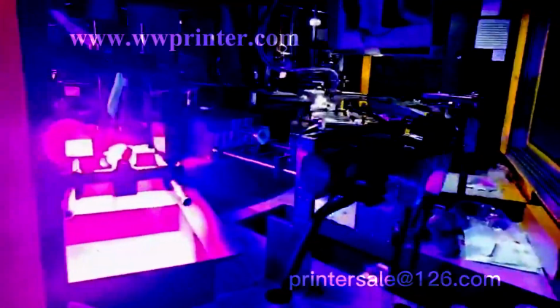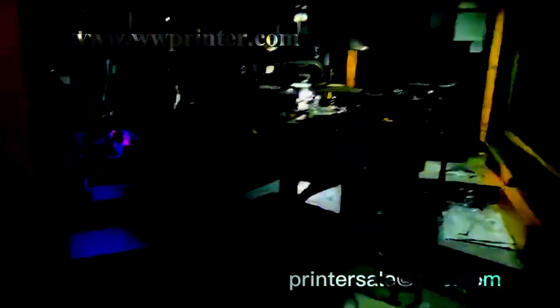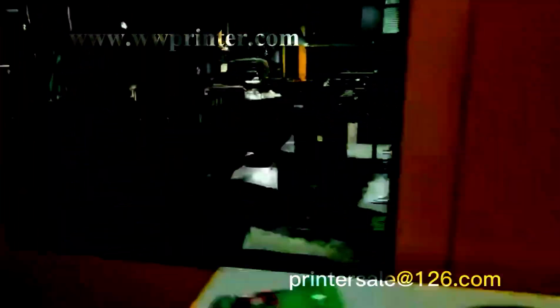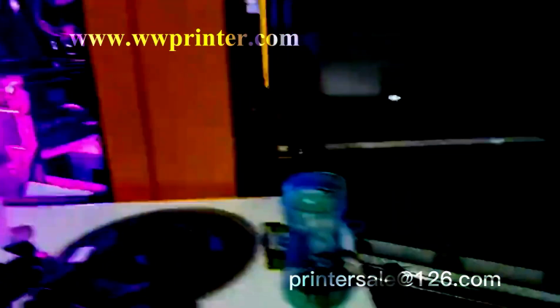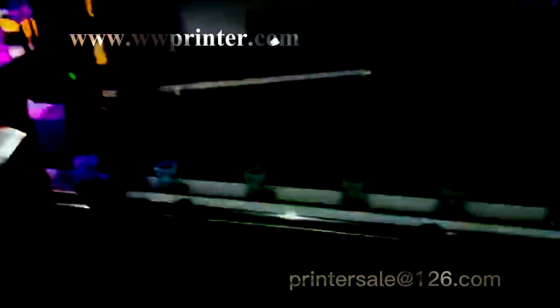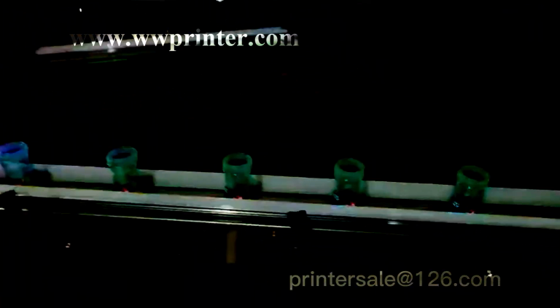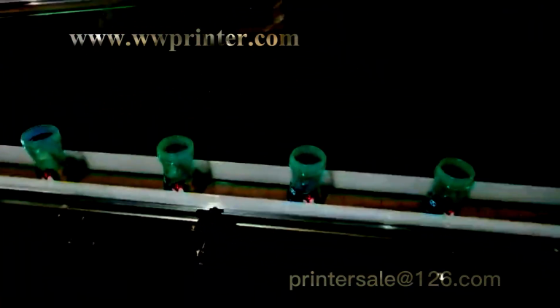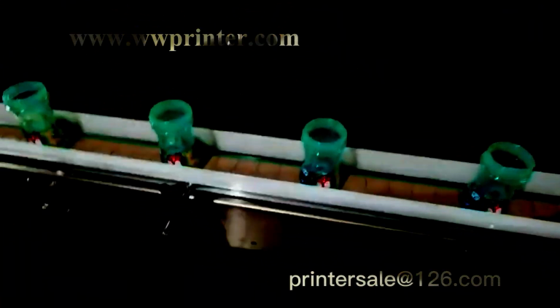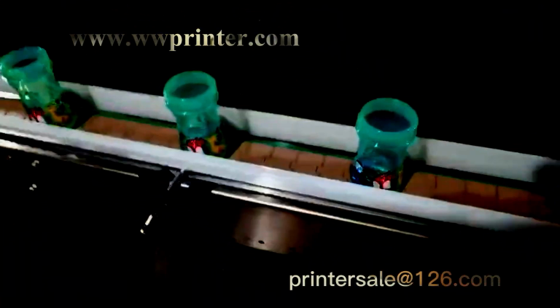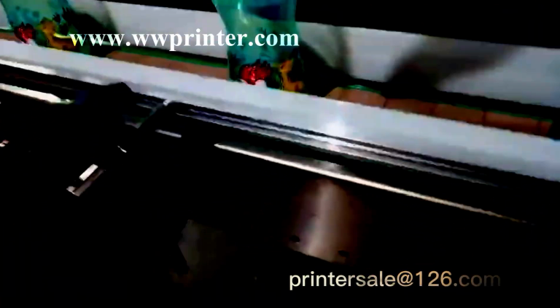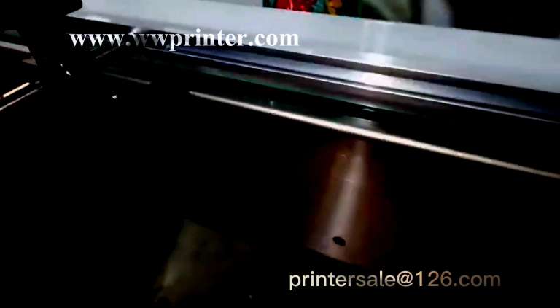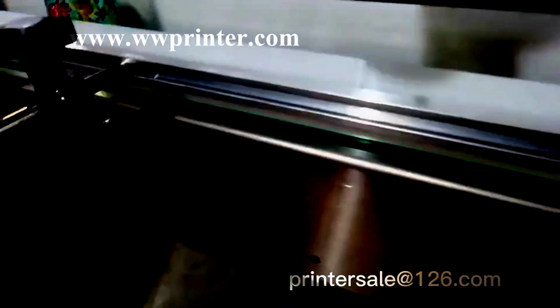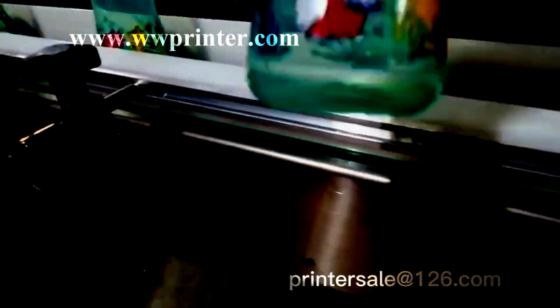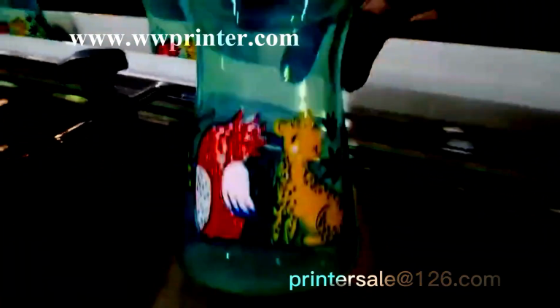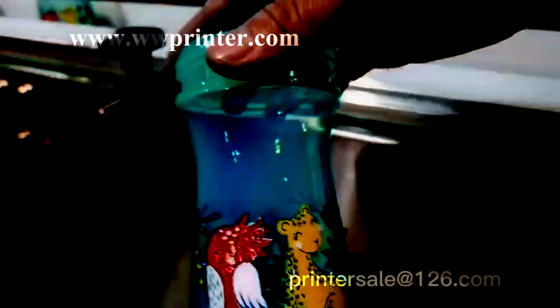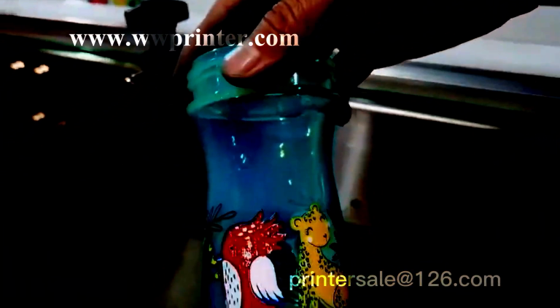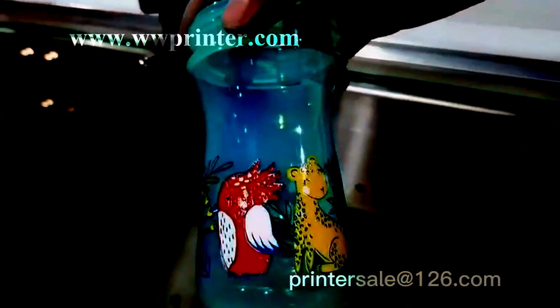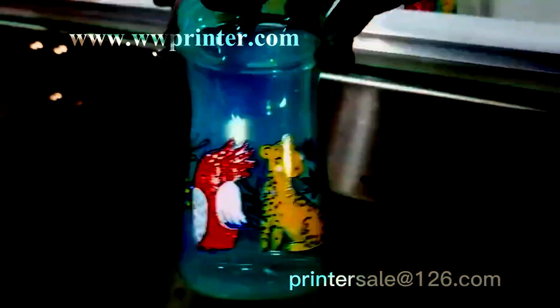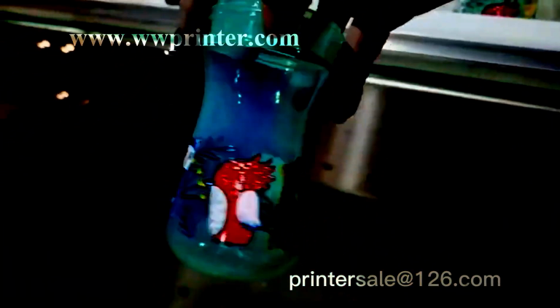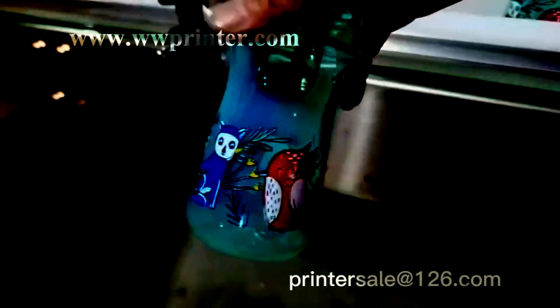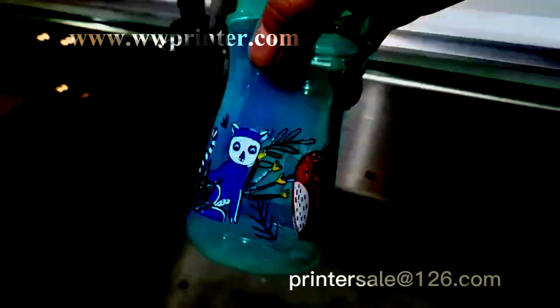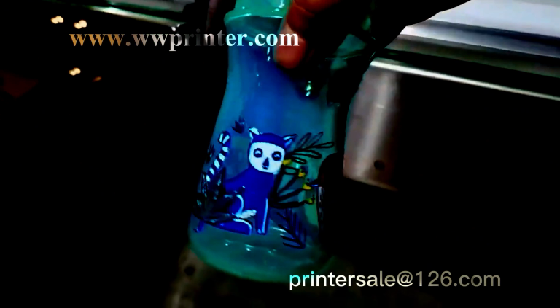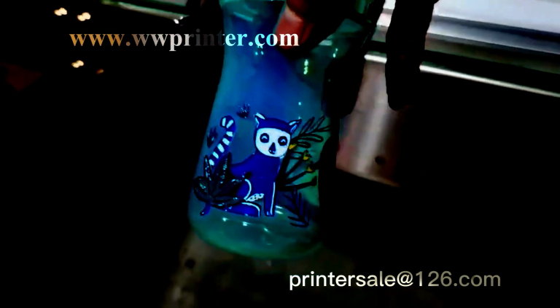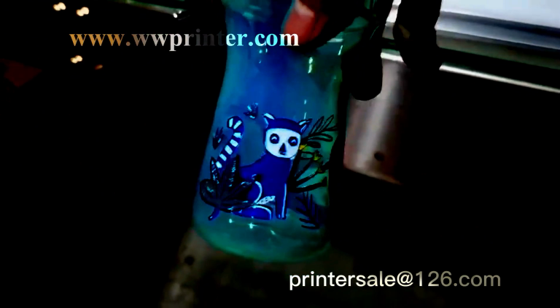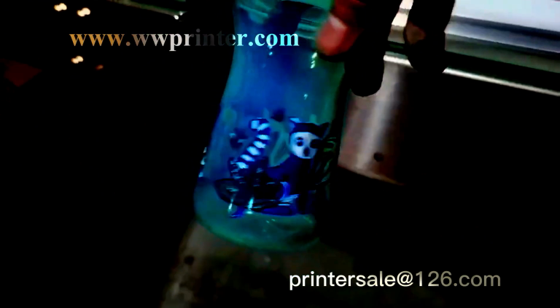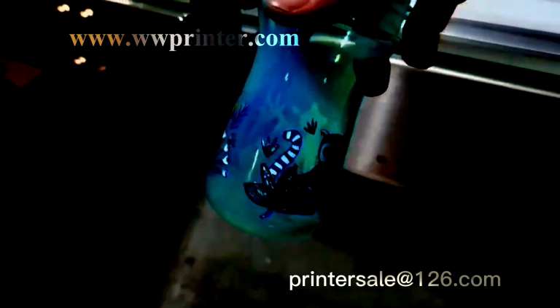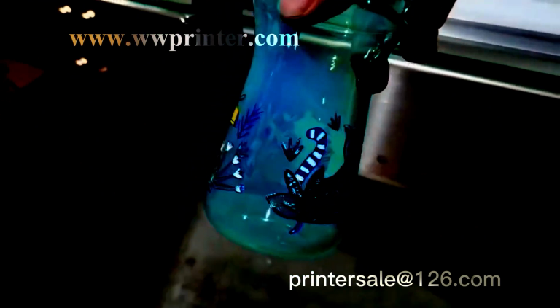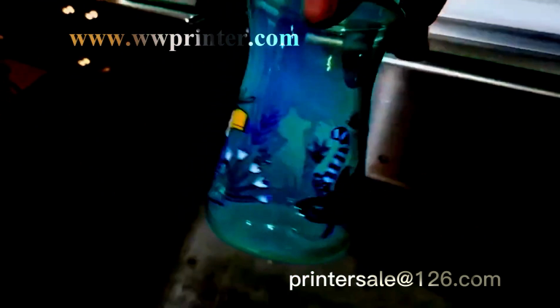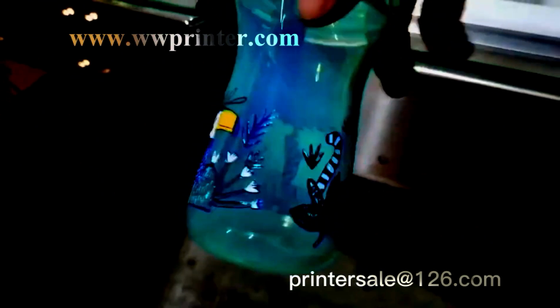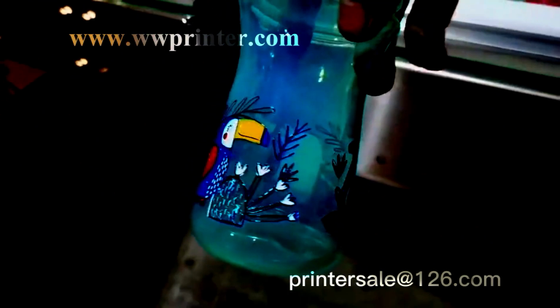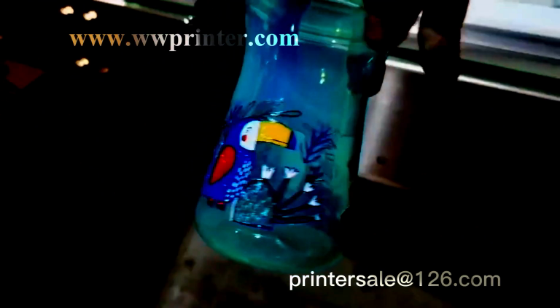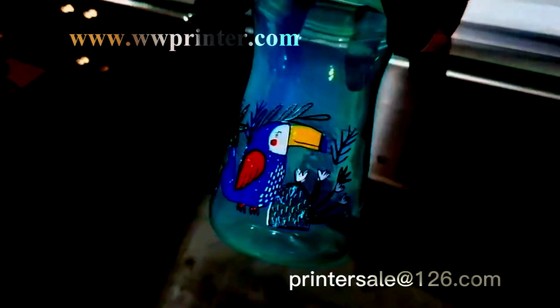After LED UV drying, the machine will unload the printed bottles automatically. Now you can see the printed bottles with high precision and high speed.